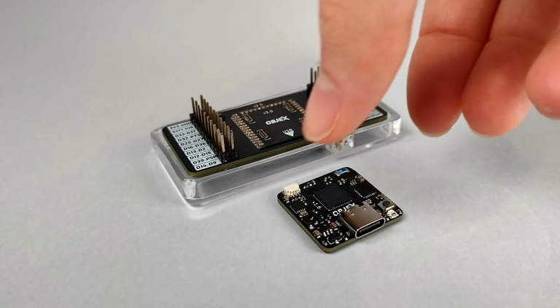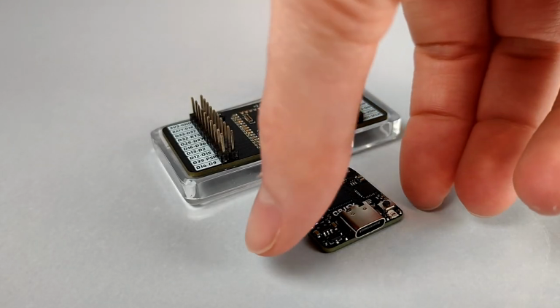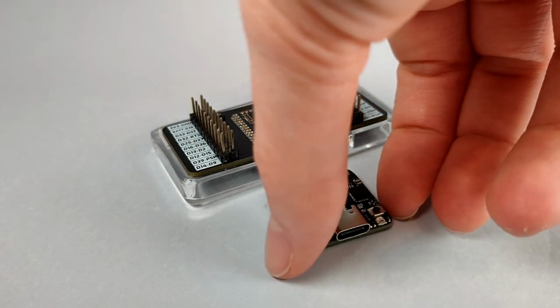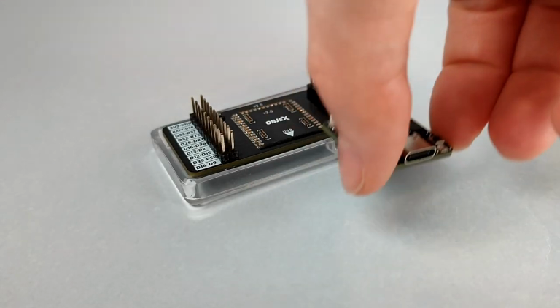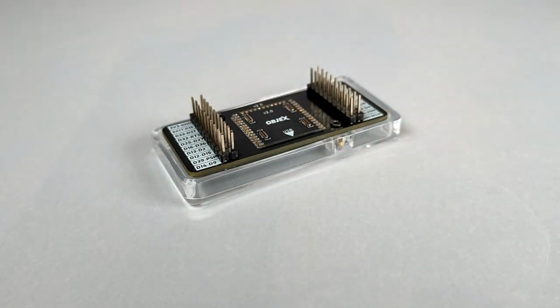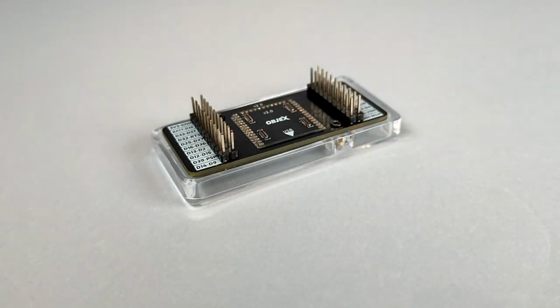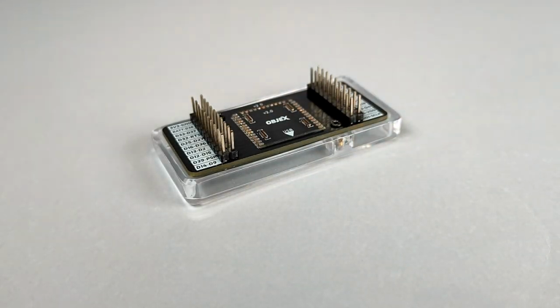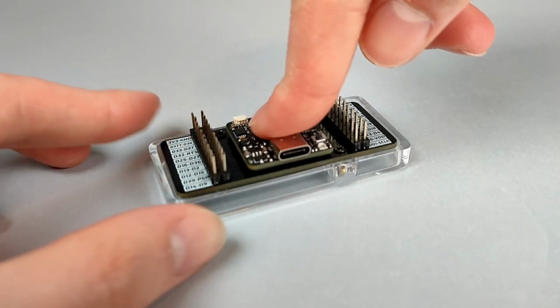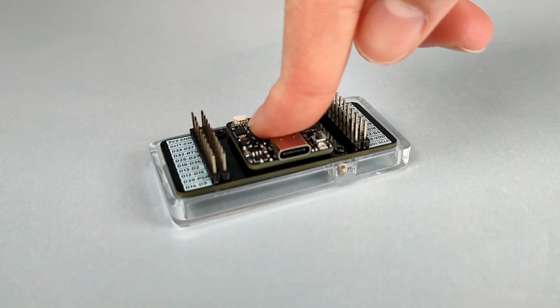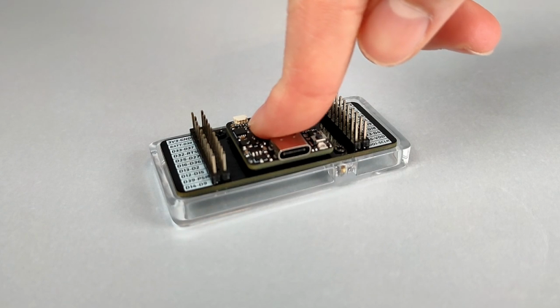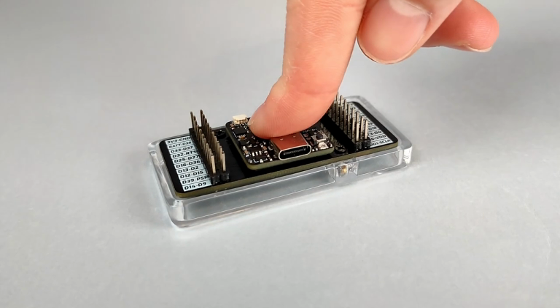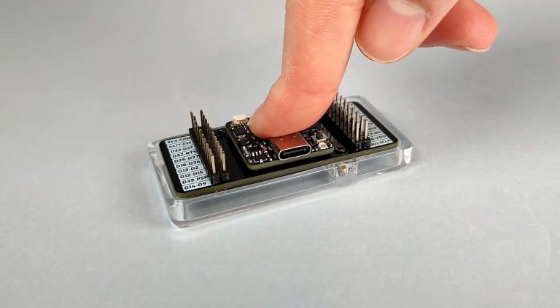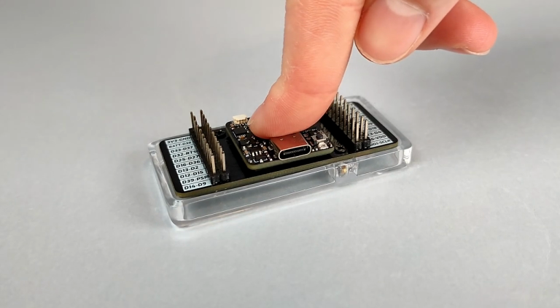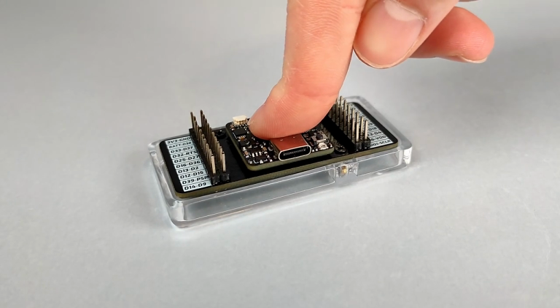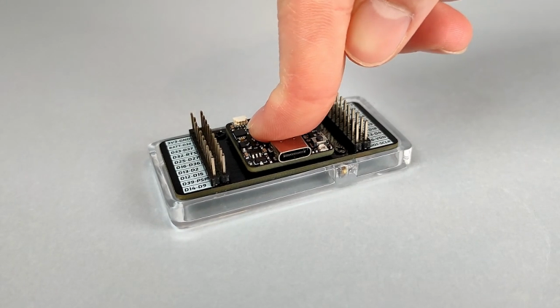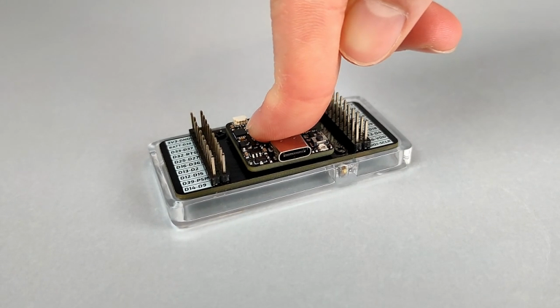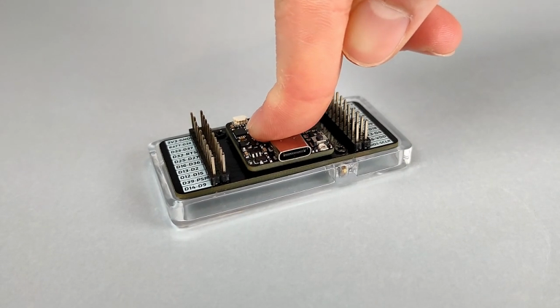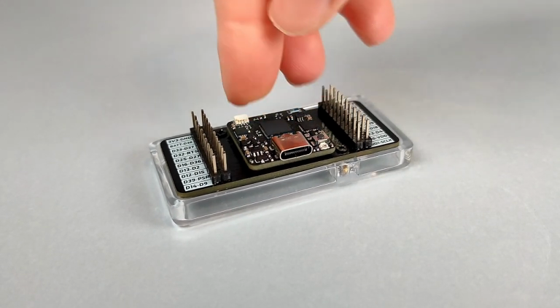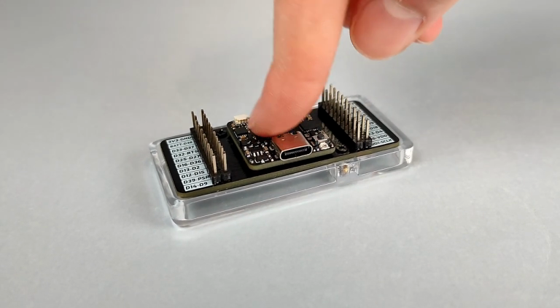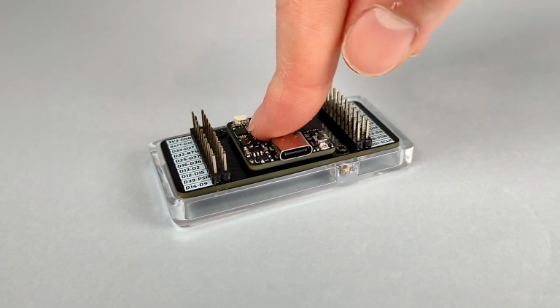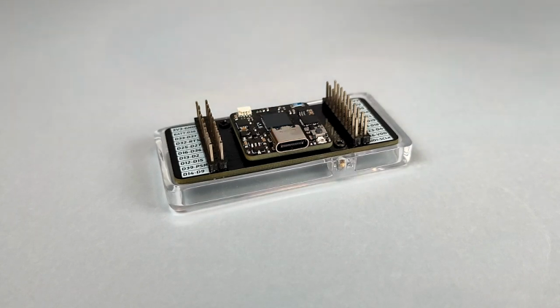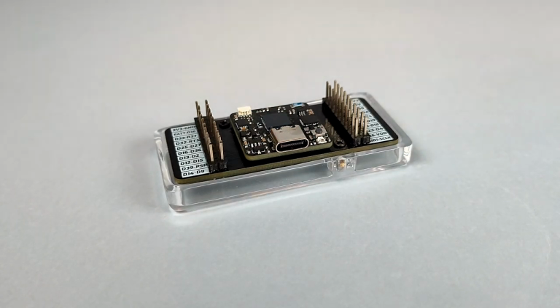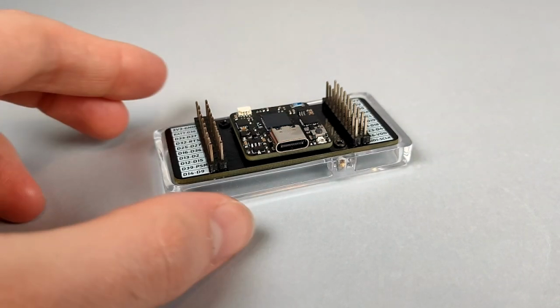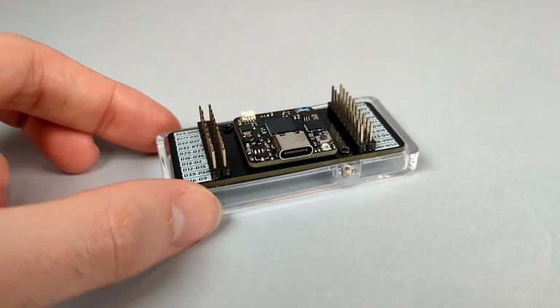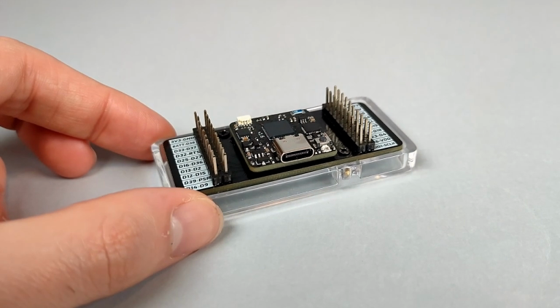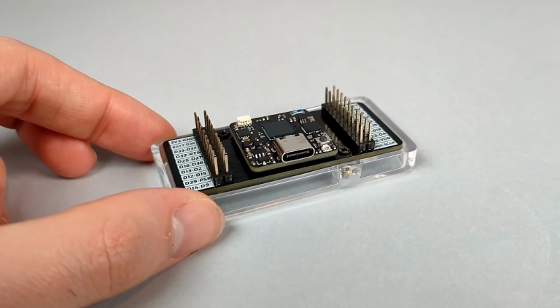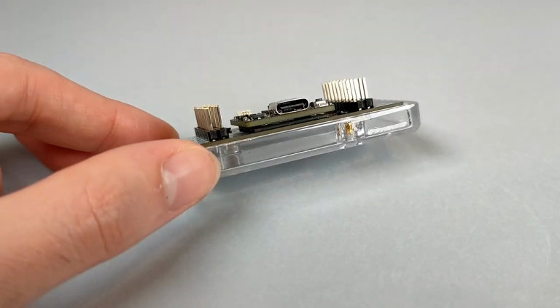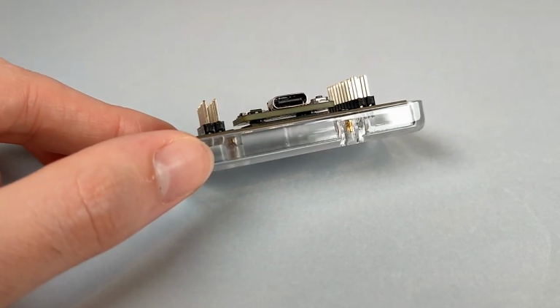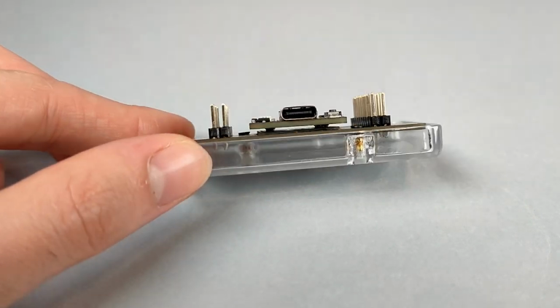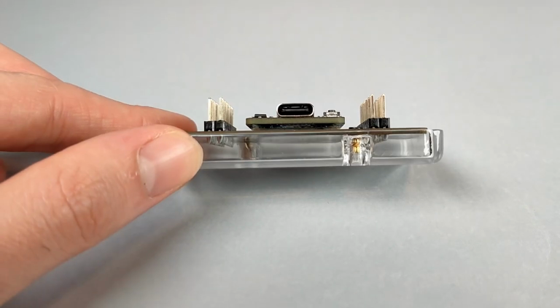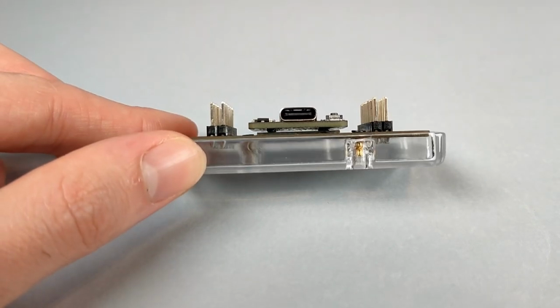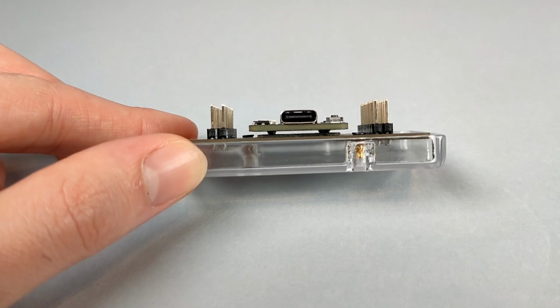So guys, the final result is awesome. The installation of Objects Link on the protoboard is really simple, and as you can see the SlimStack connectors allow us to keep the highest compactness between Objects Link and the module.